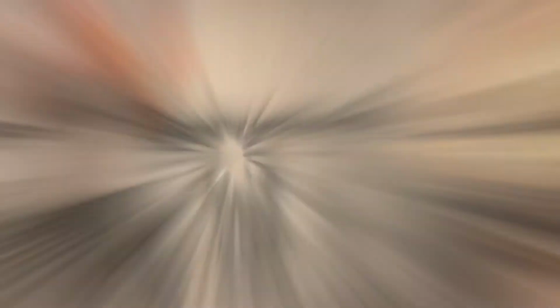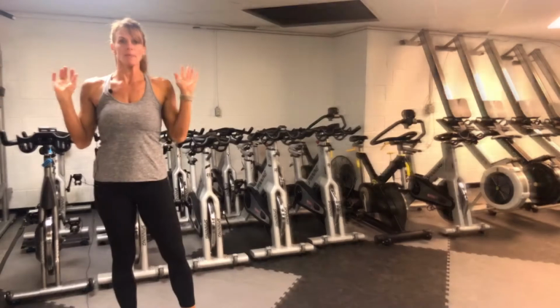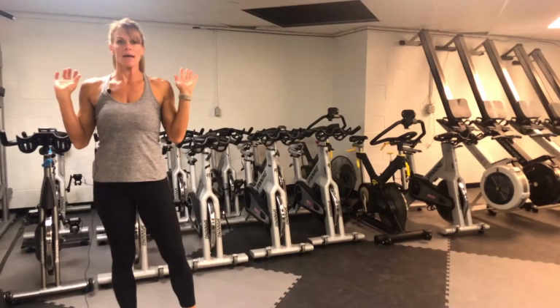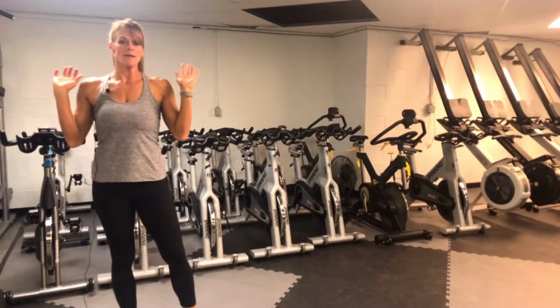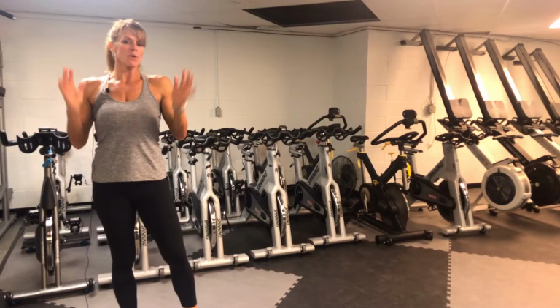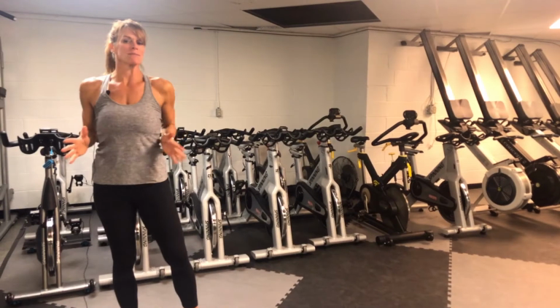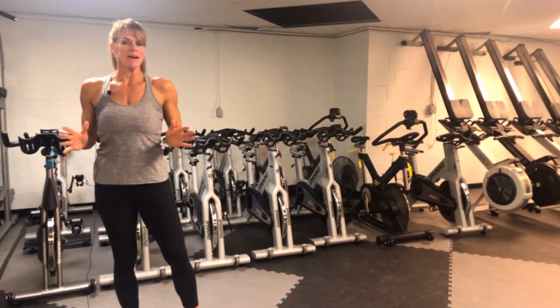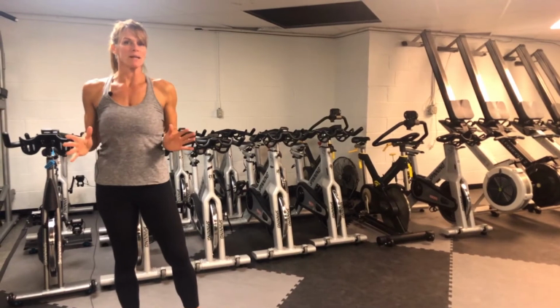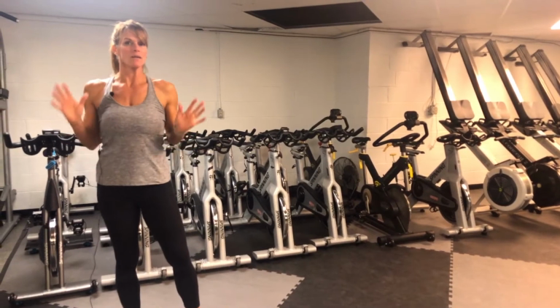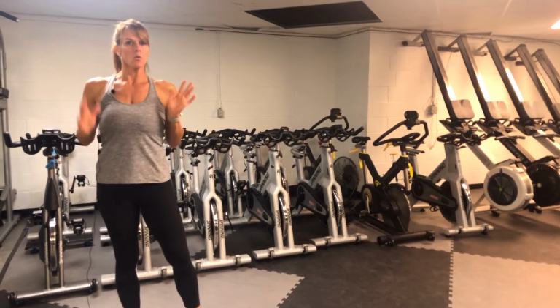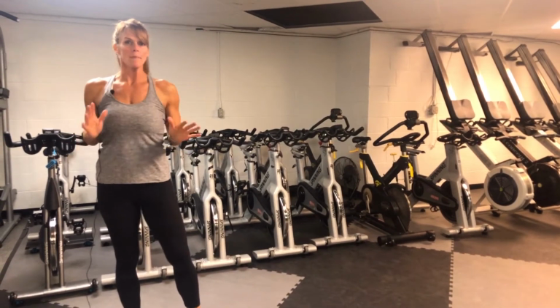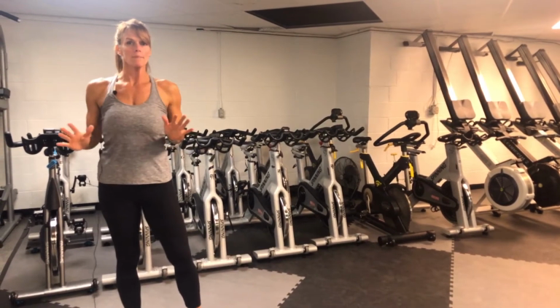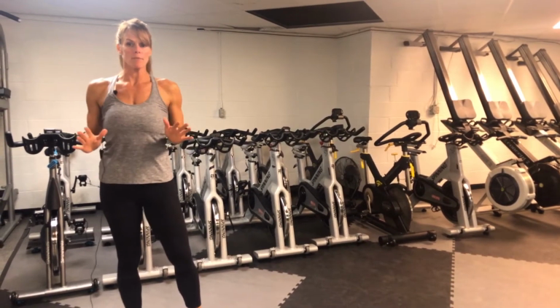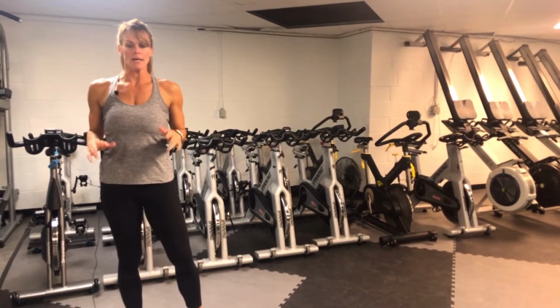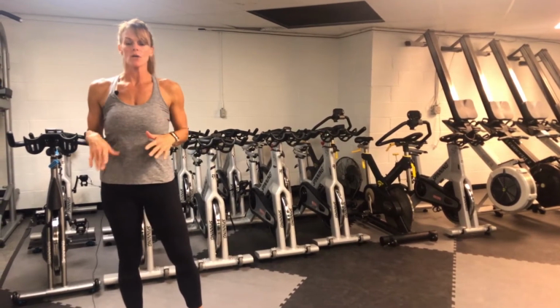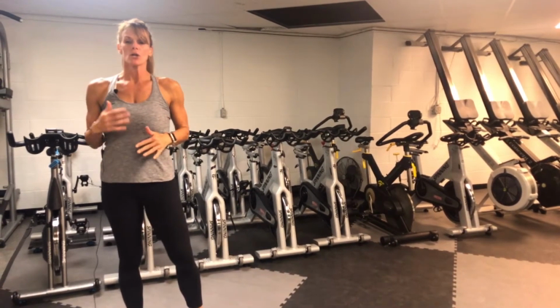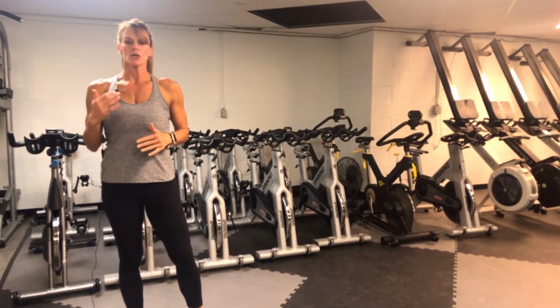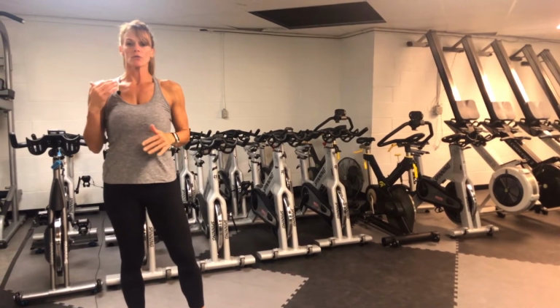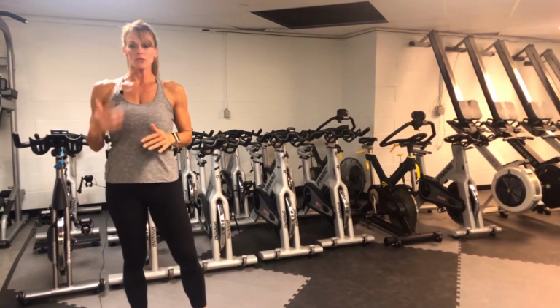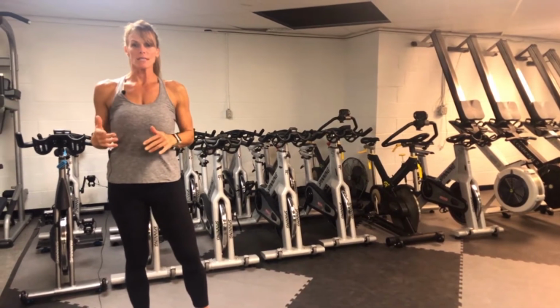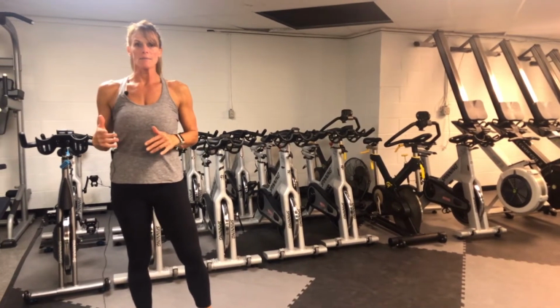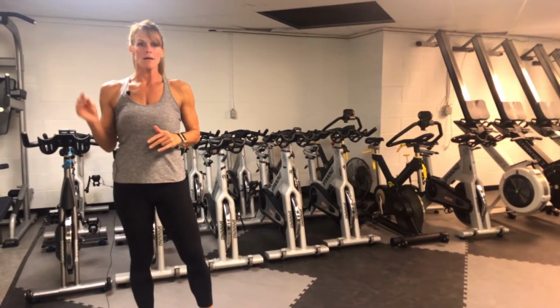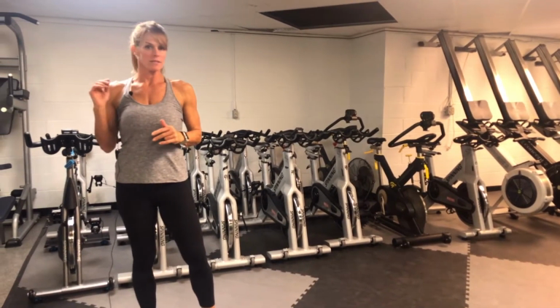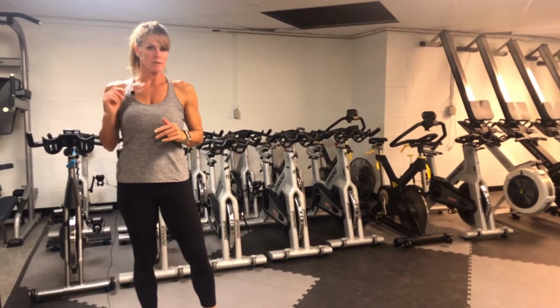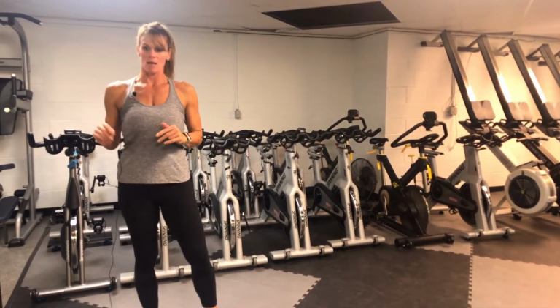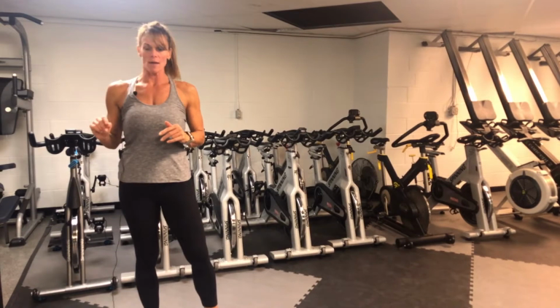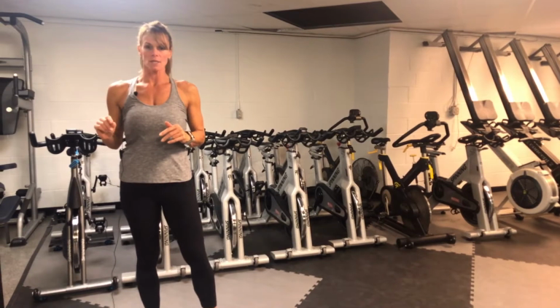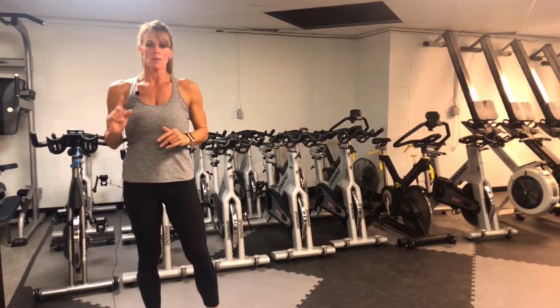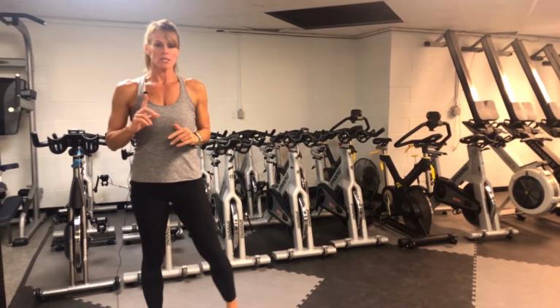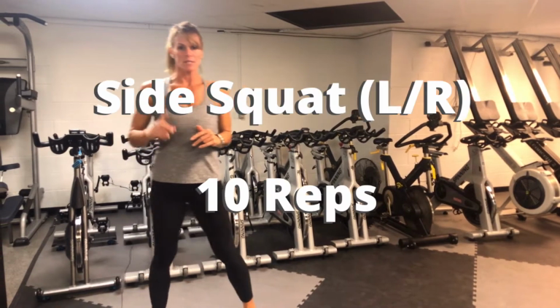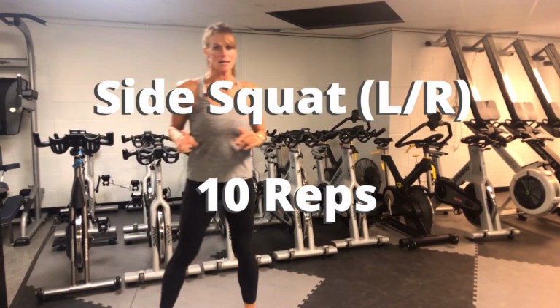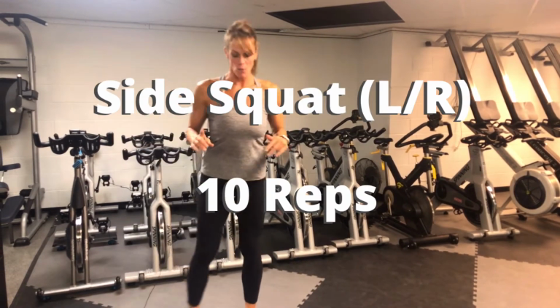This is going to be an approximately five-minute warm-up type of workout. You're going to go through this three times. Everything is going to be ten reps. We're going to start with a side squat.